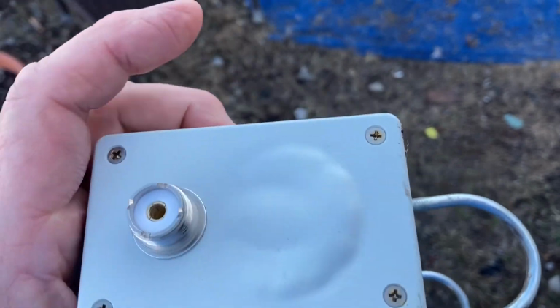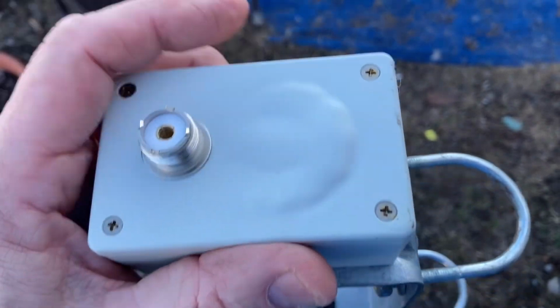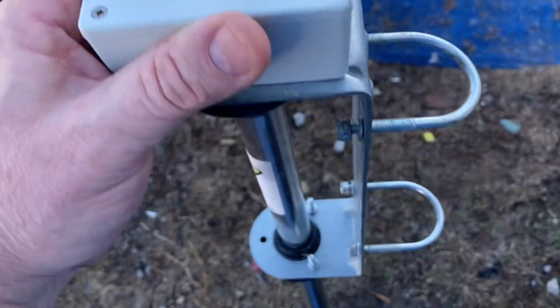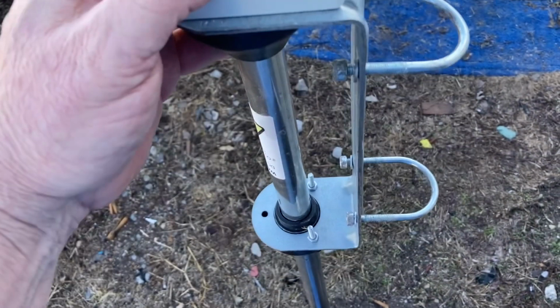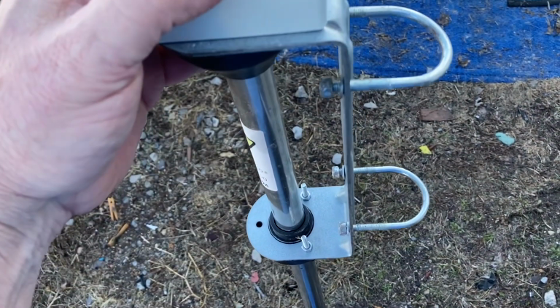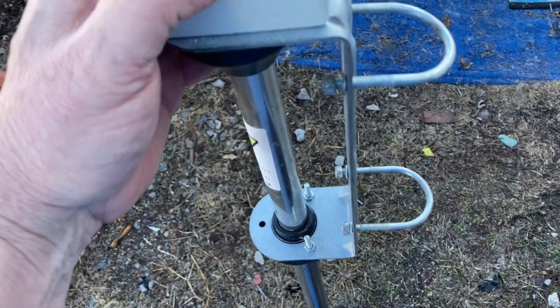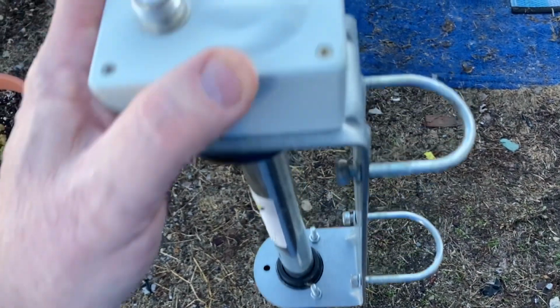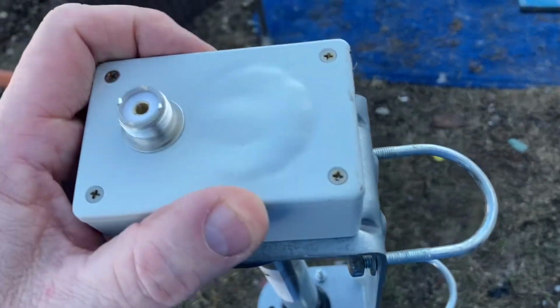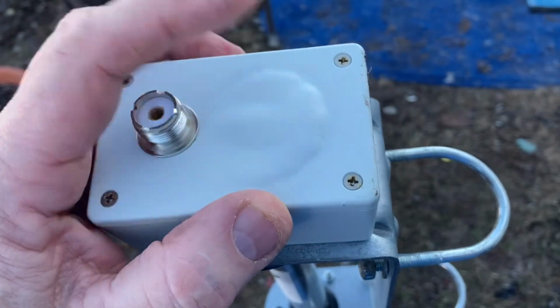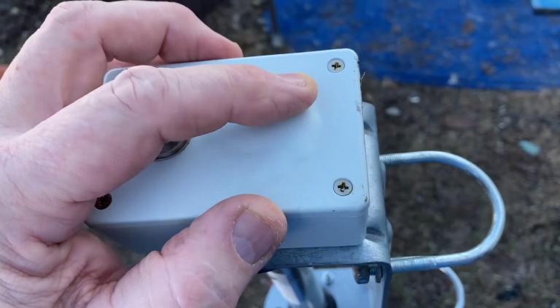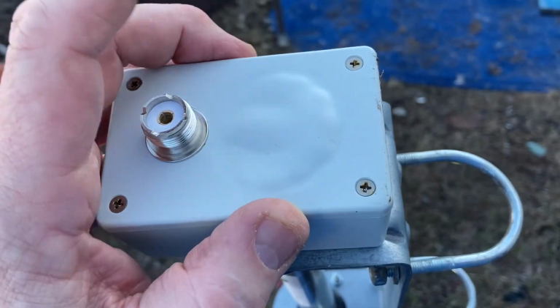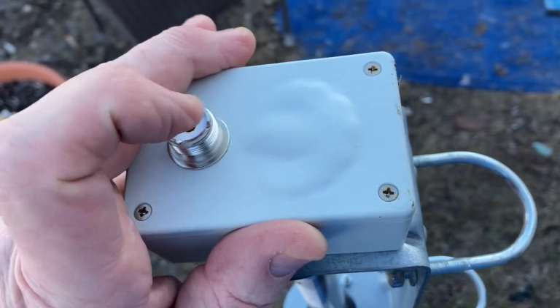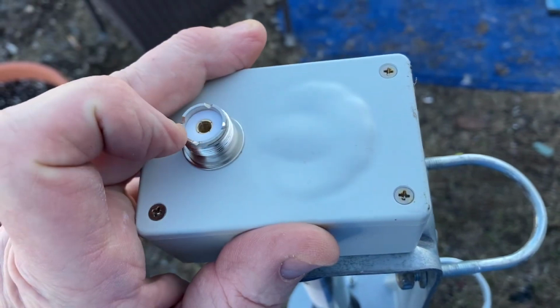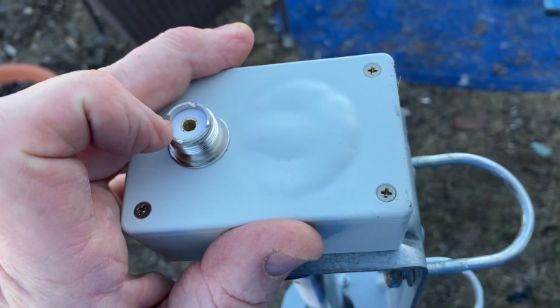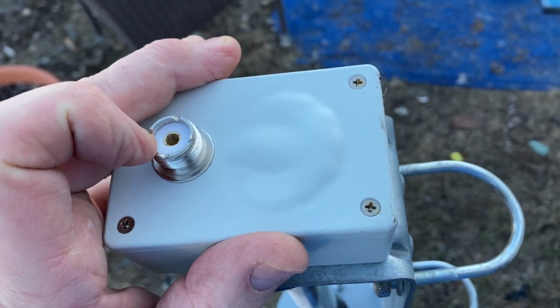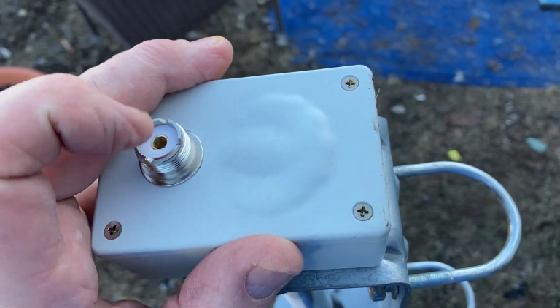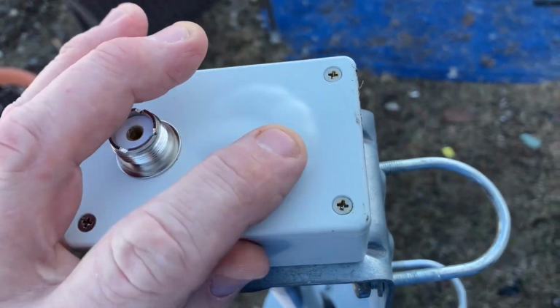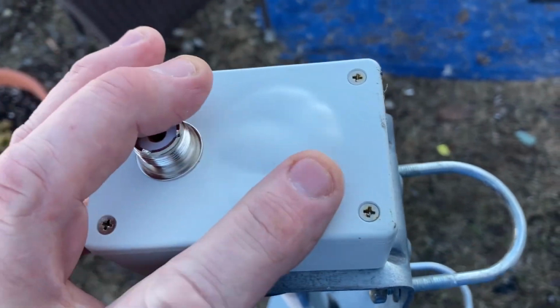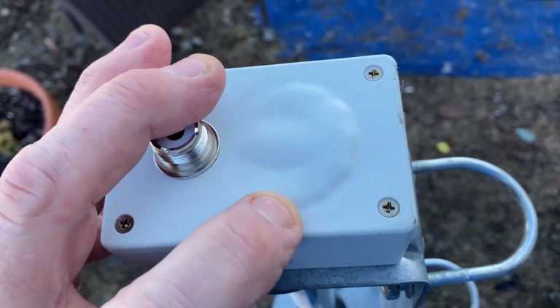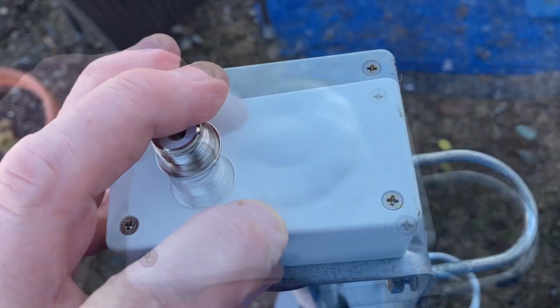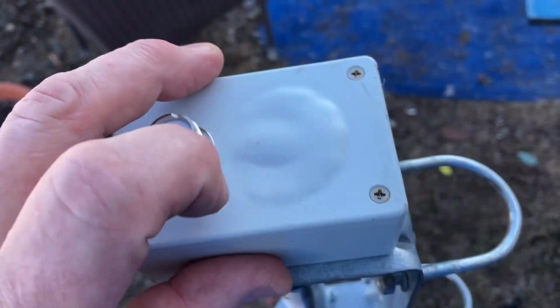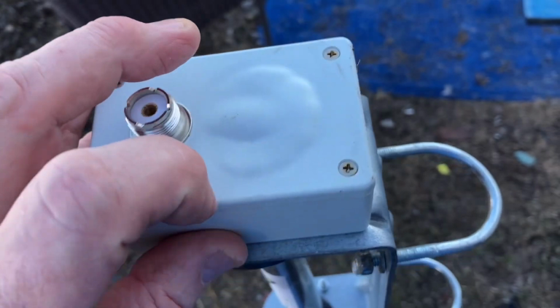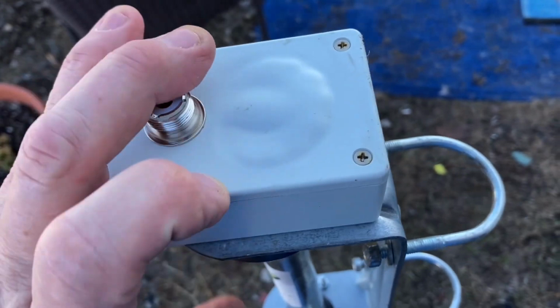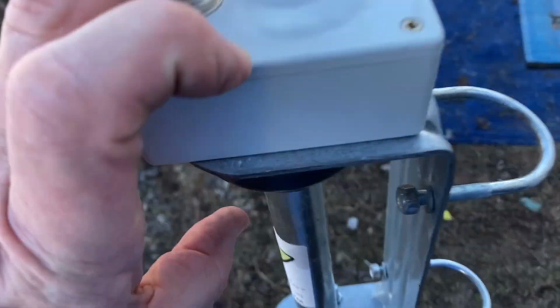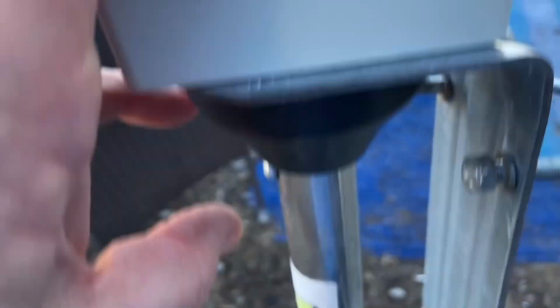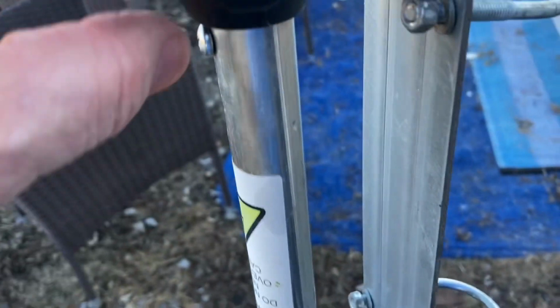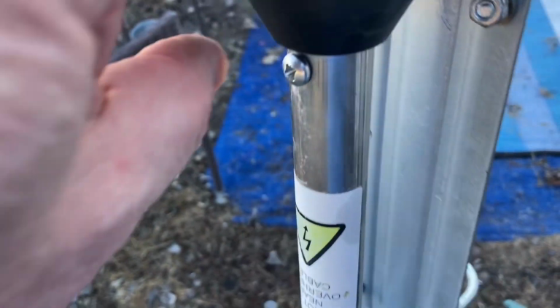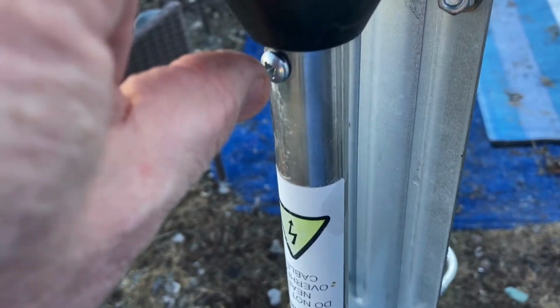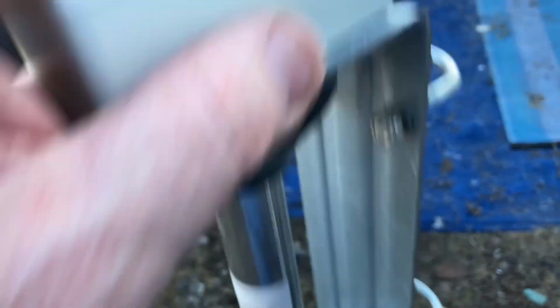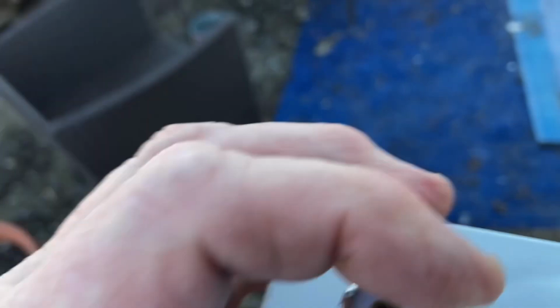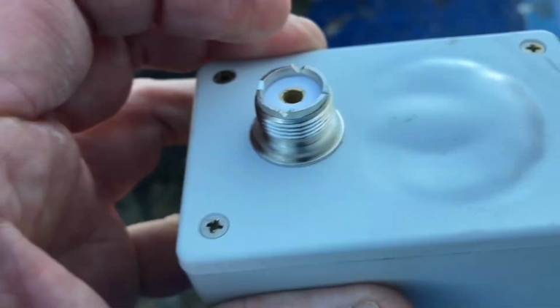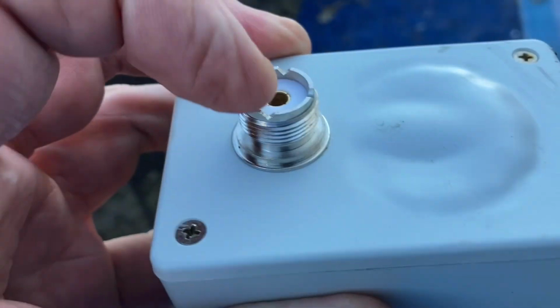This antenna from 30 through 6 meters is good. There's a positive wire that goes up and hooks up right there, then a negative wire.